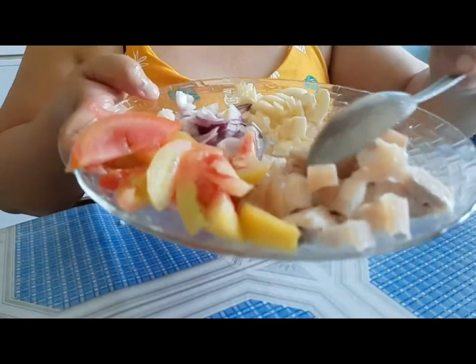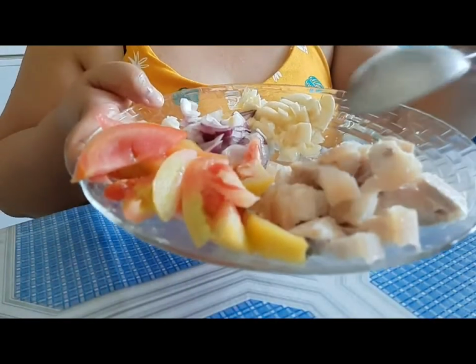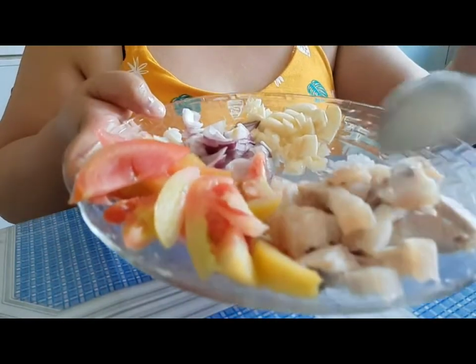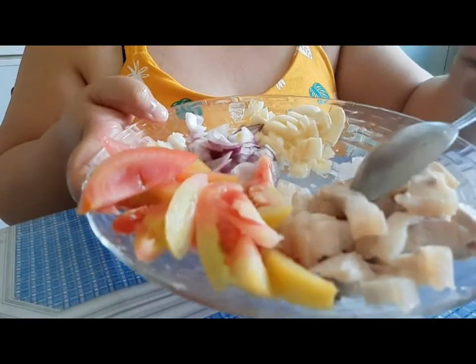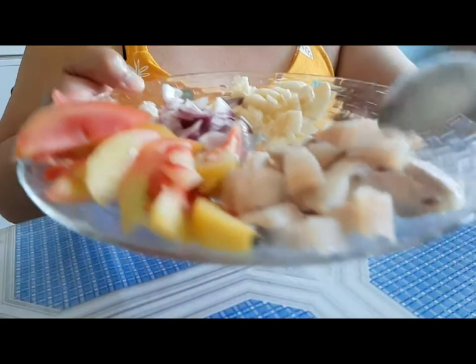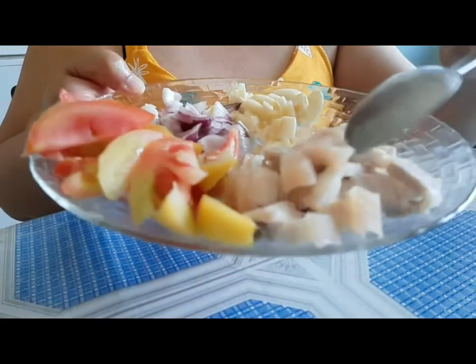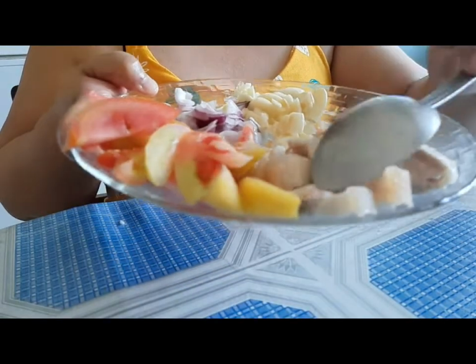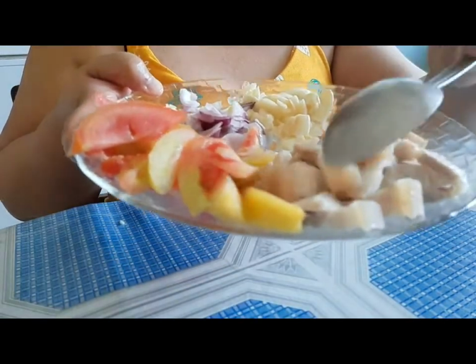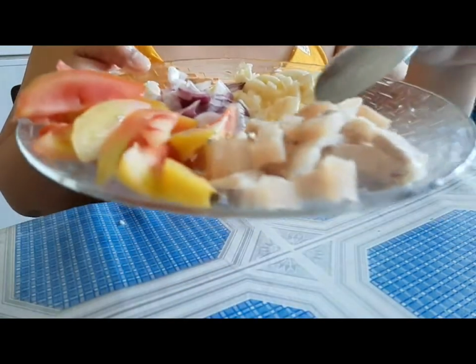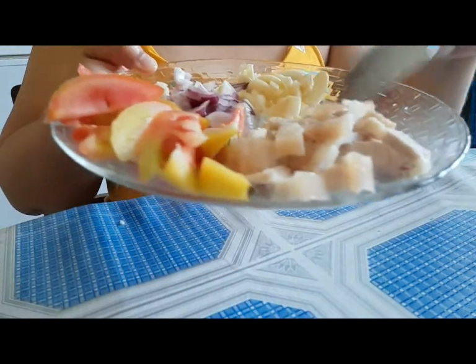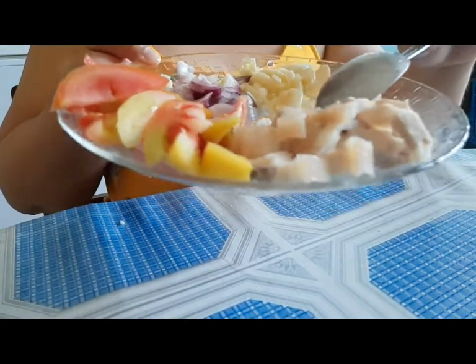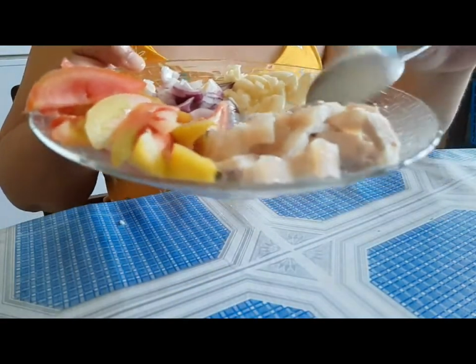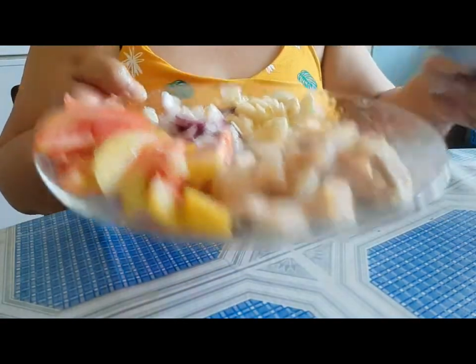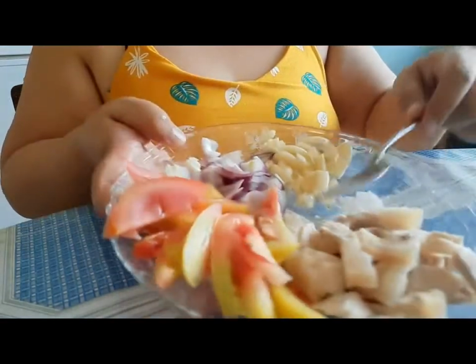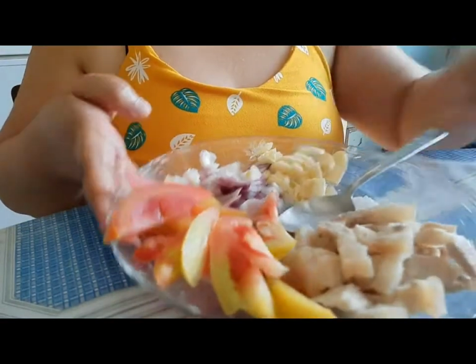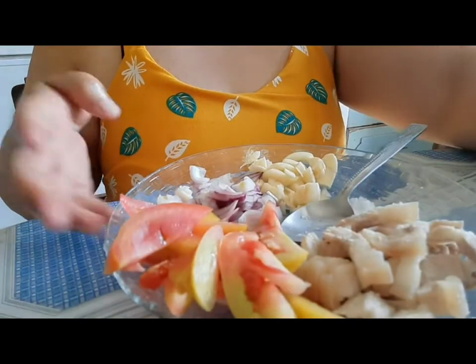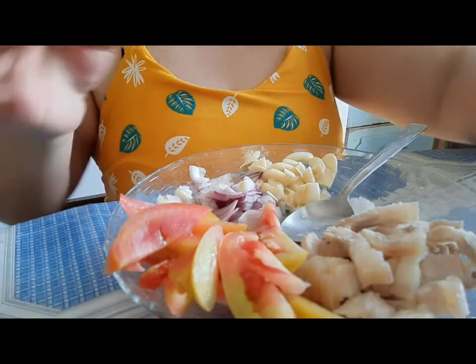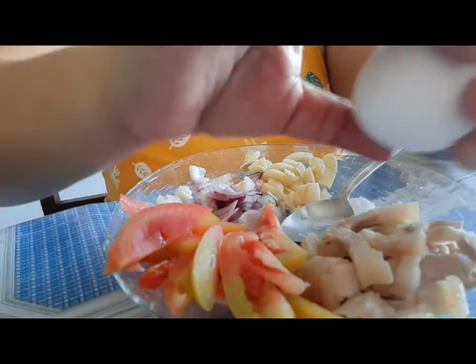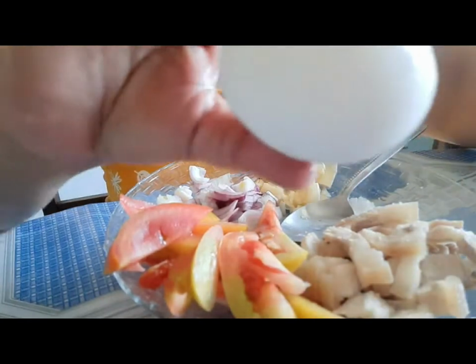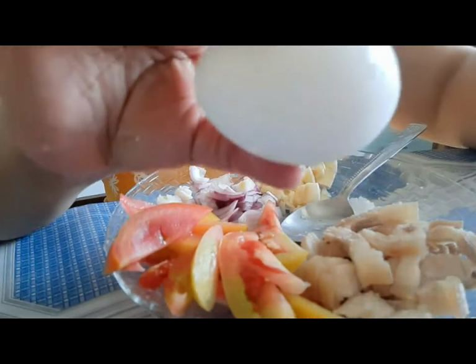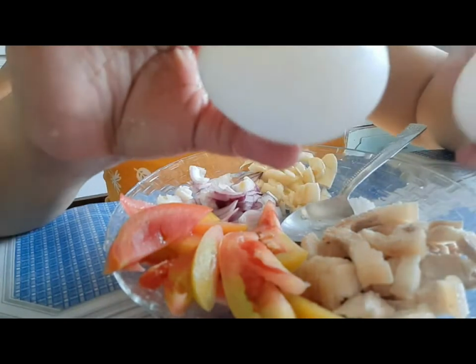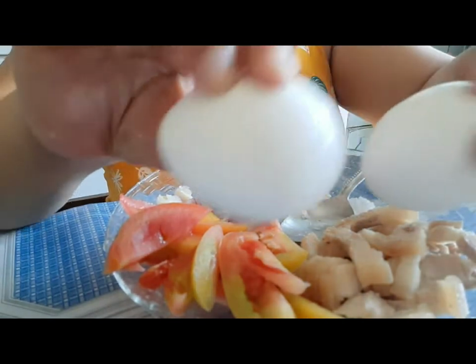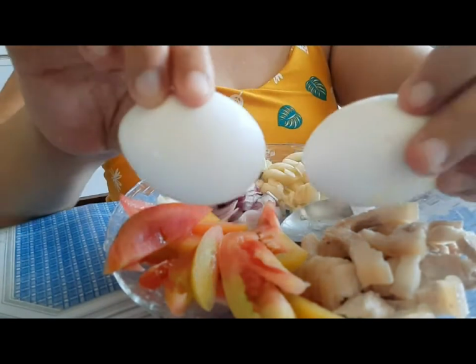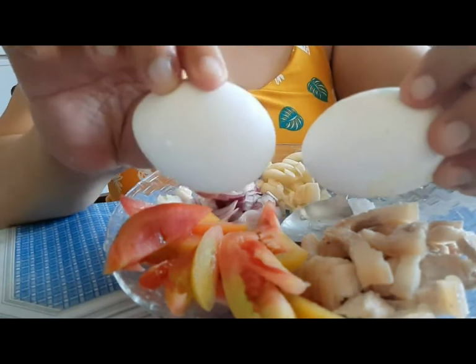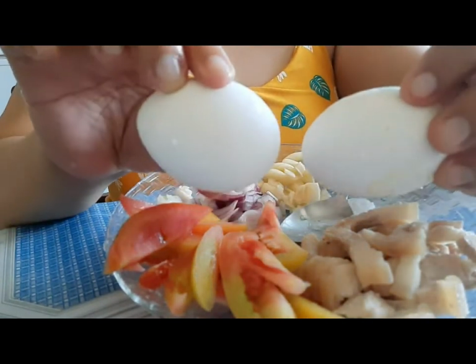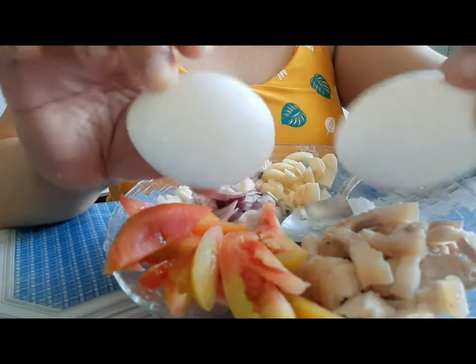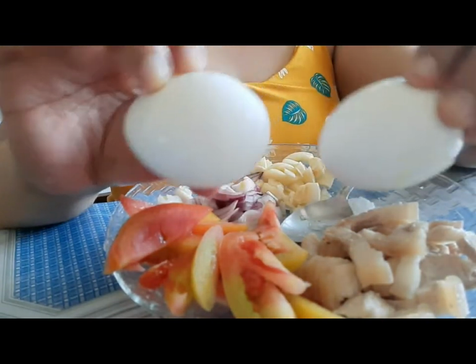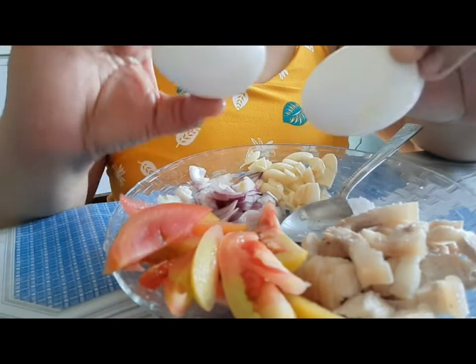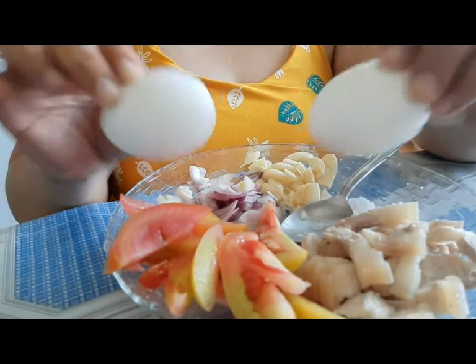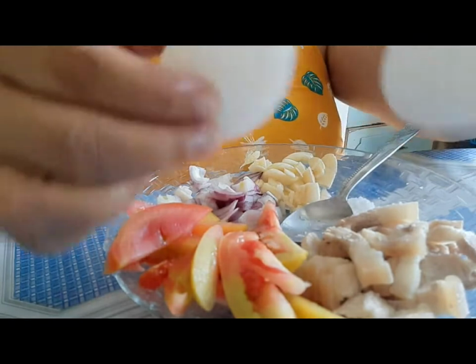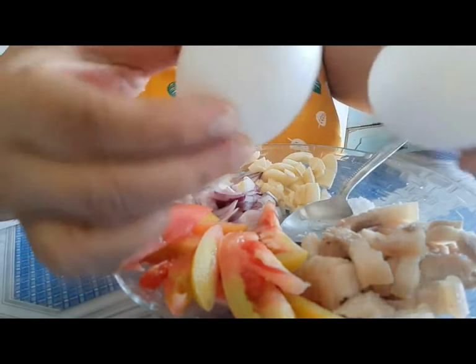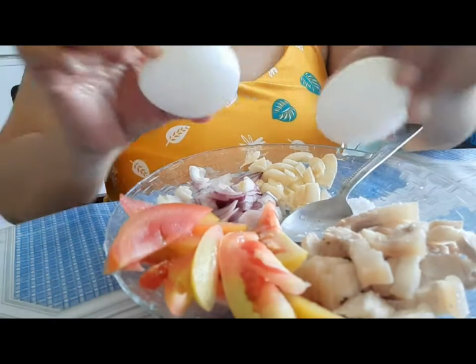Ito yung pork, pinakuluan ko muna sya guys para hindi sya matigas. Ayan. Ito yung pork. At saka nito natin ang egg — later, after na maluto yung ating ampalaya guys, saka natin ilalagay yung egg.